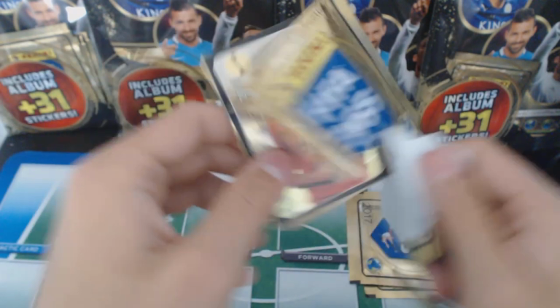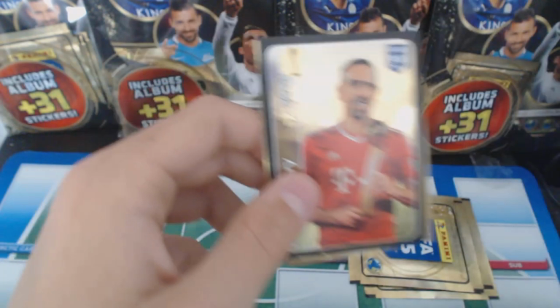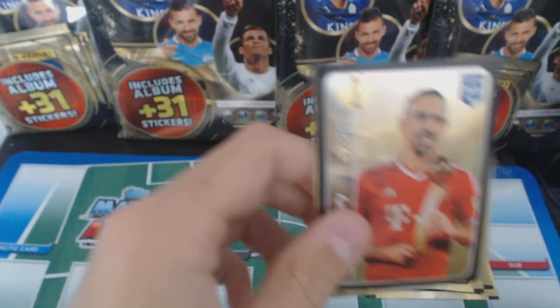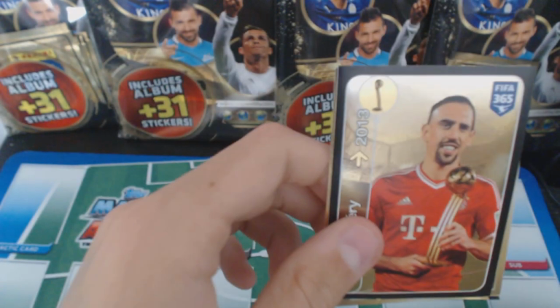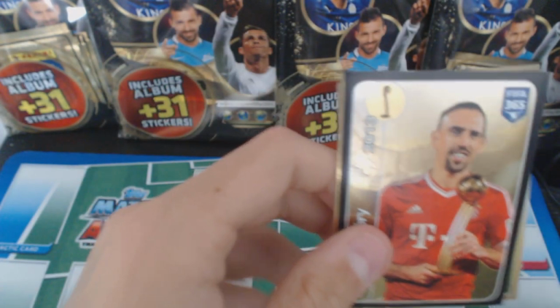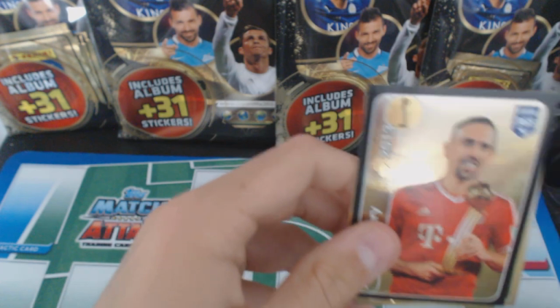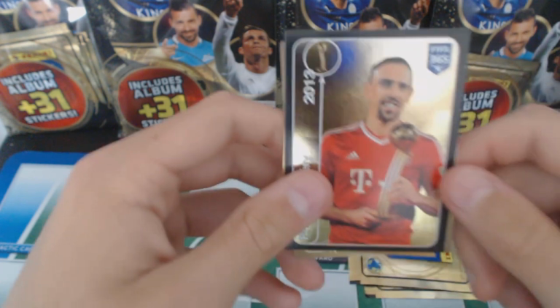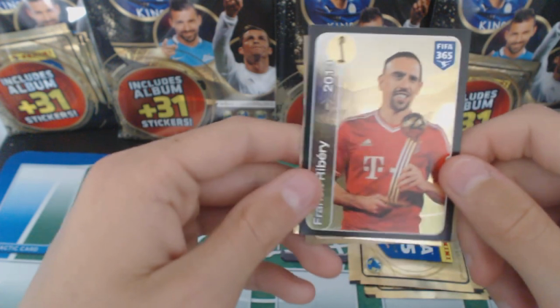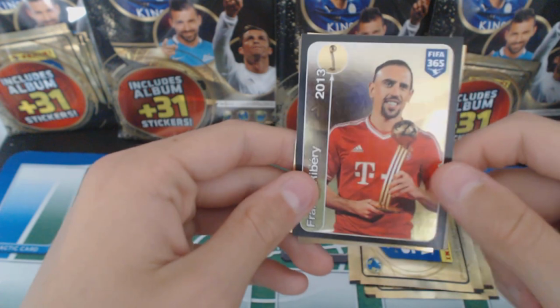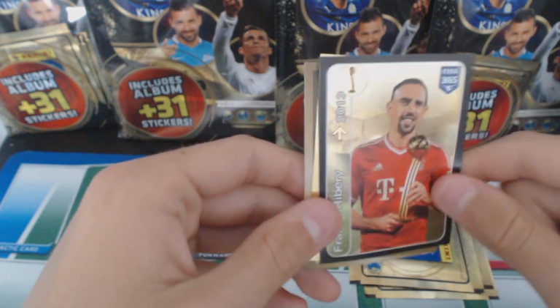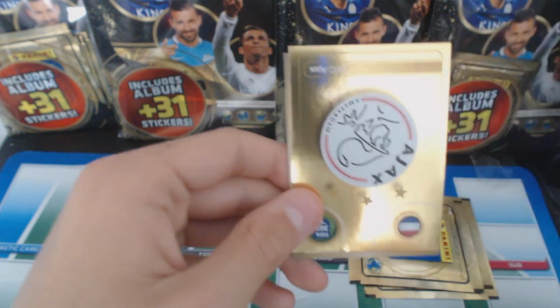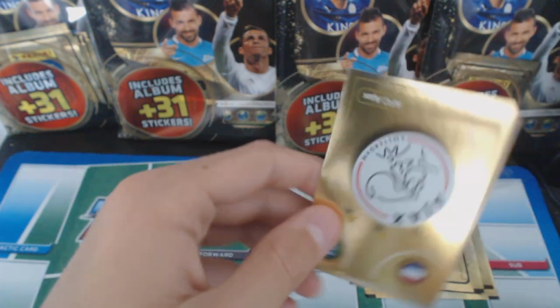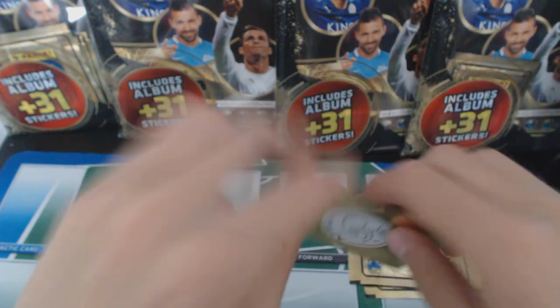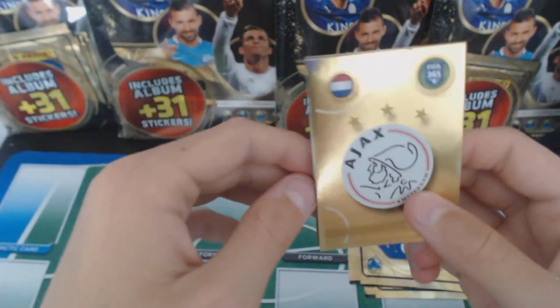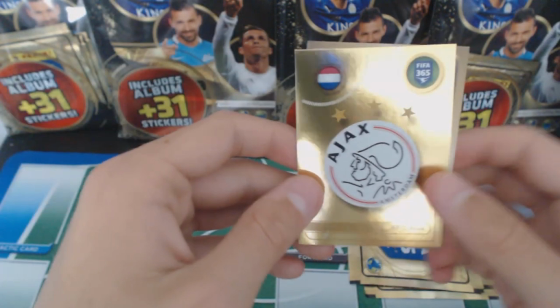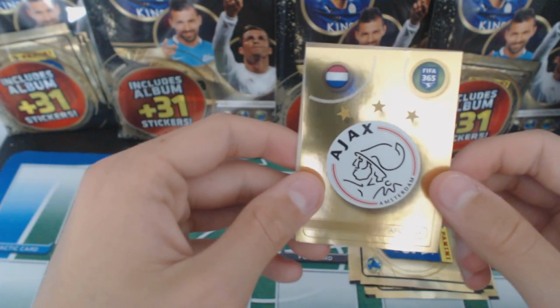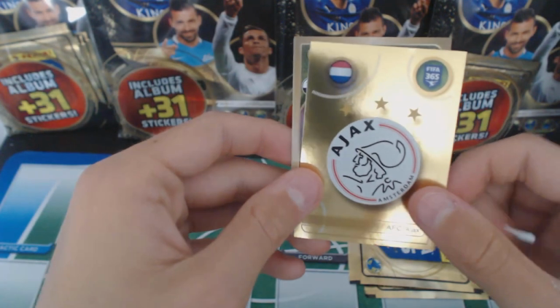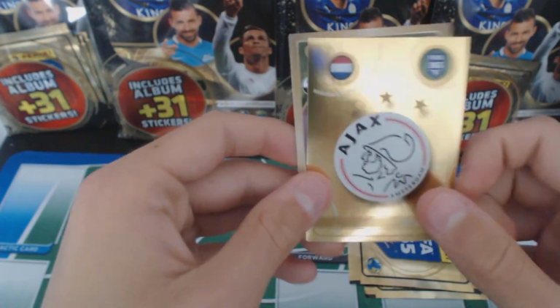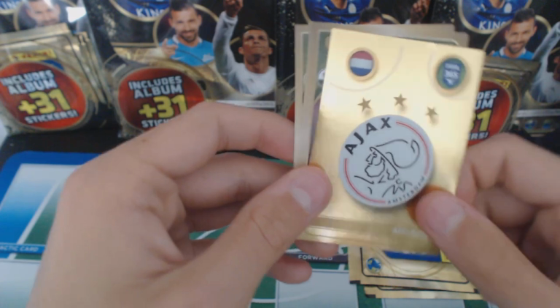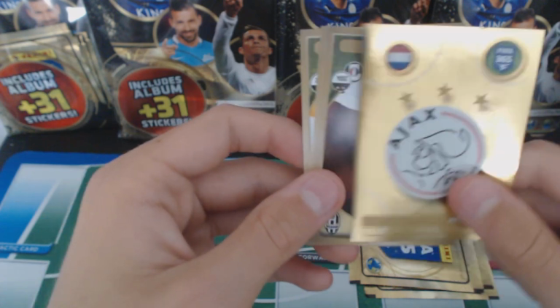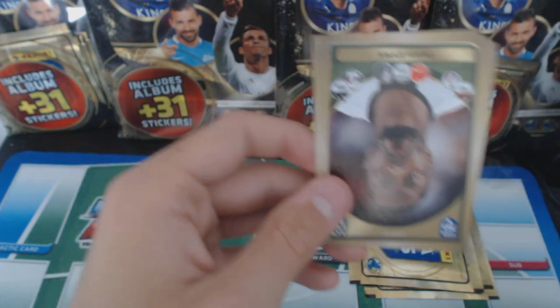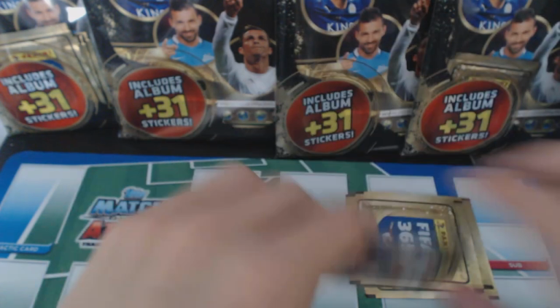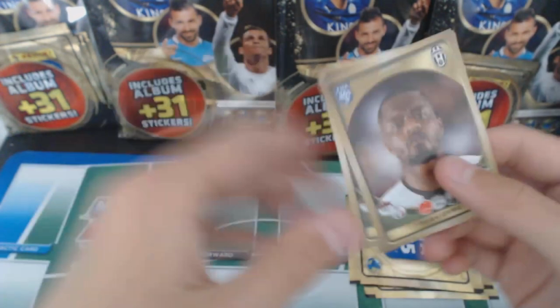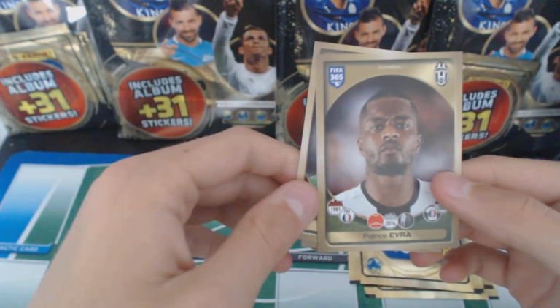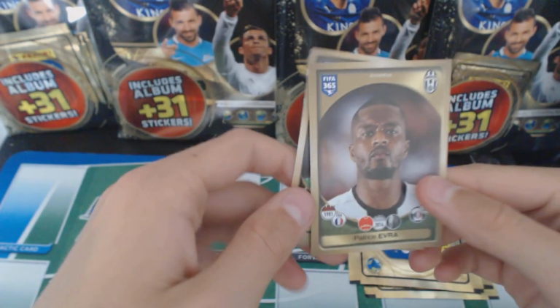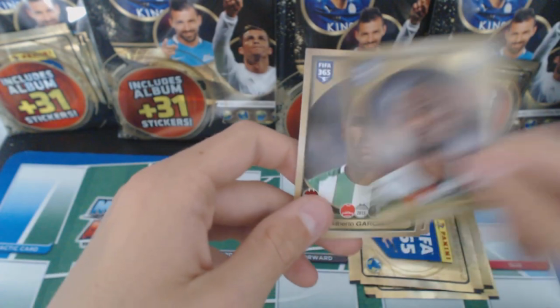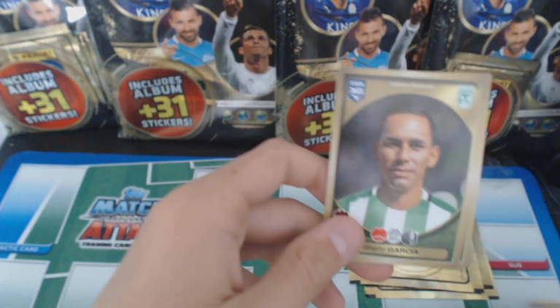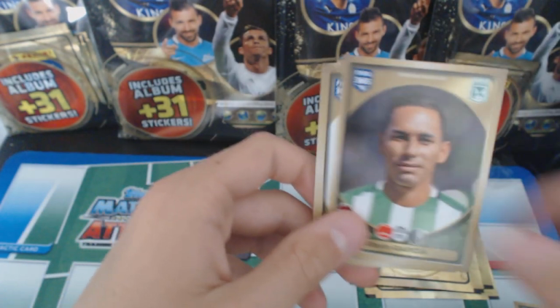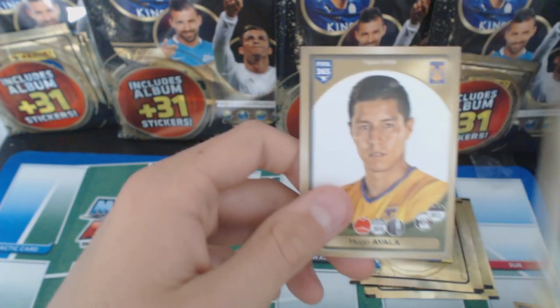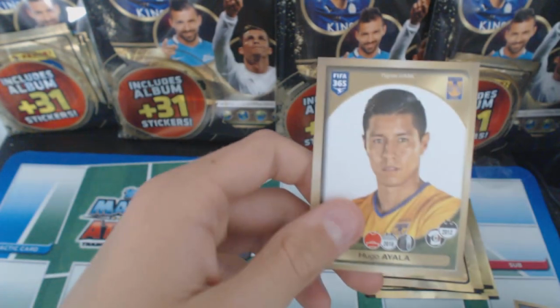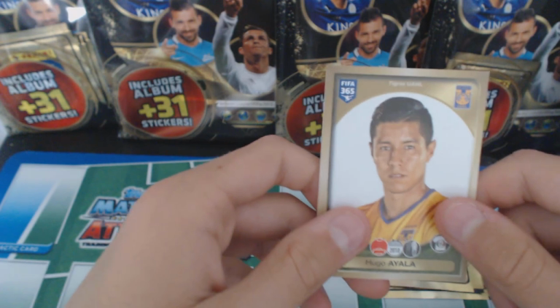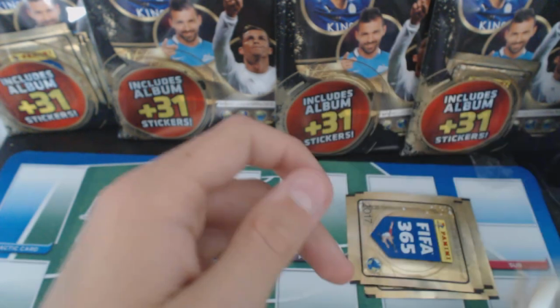Franck Ribery, trophy sticker. We've got an Ajax badge from Holland. Patrice Evra, Garcia, and Ayala.